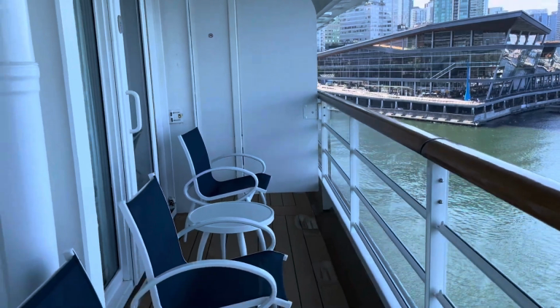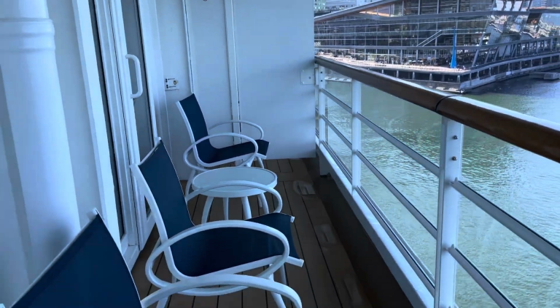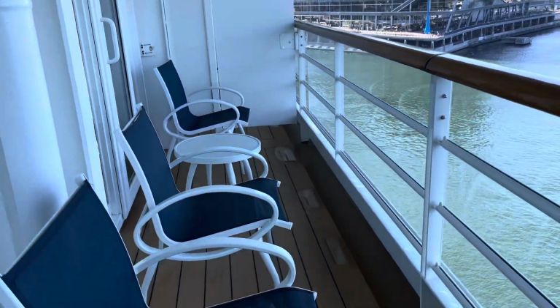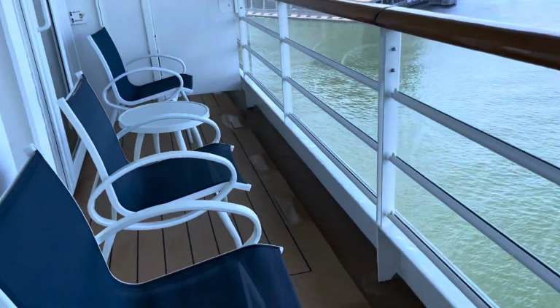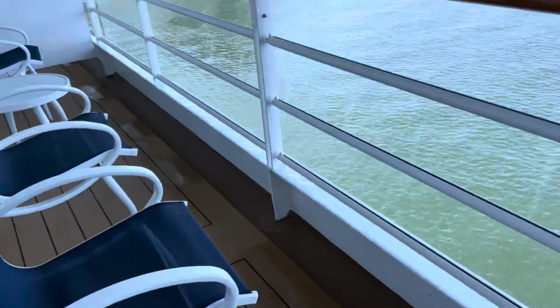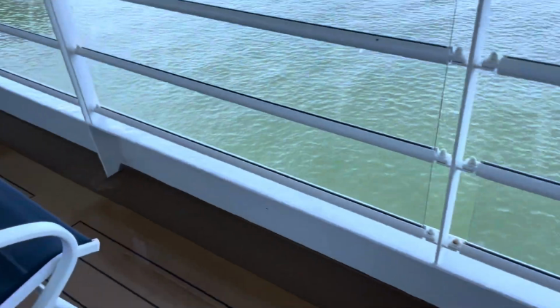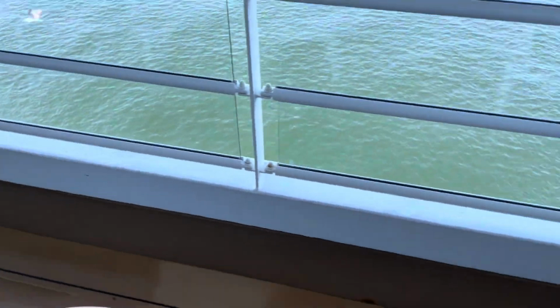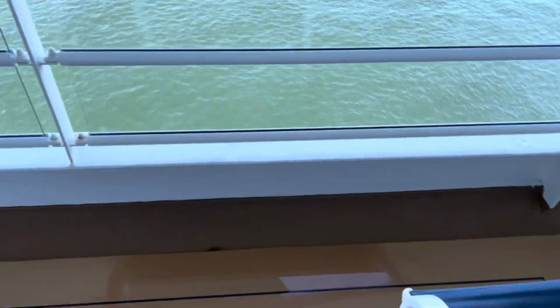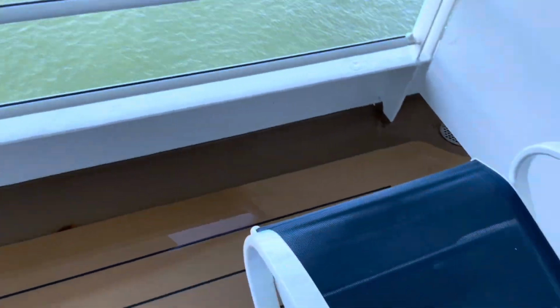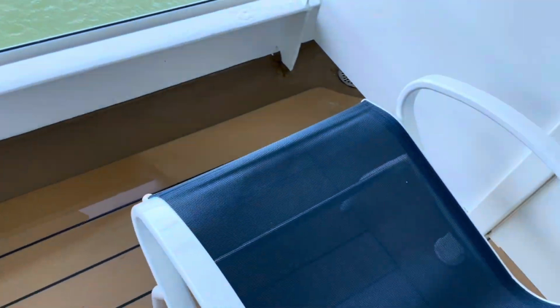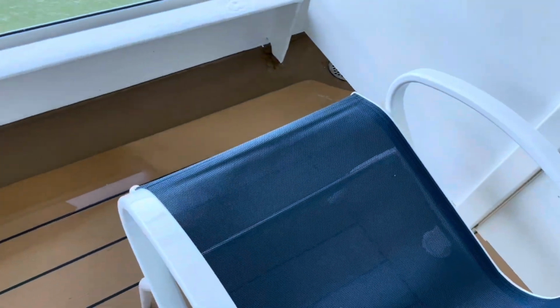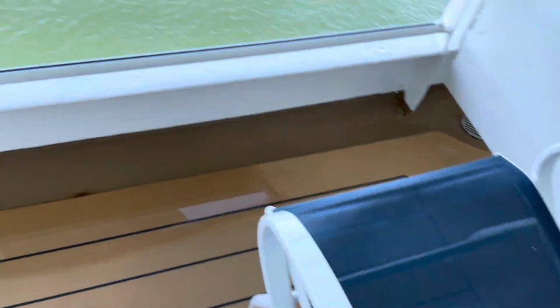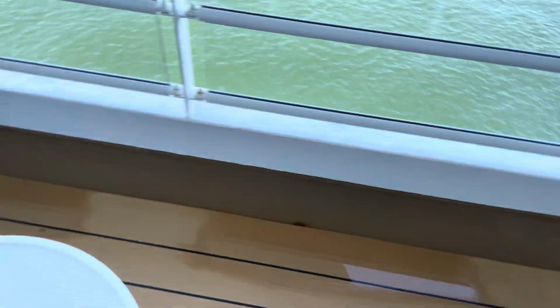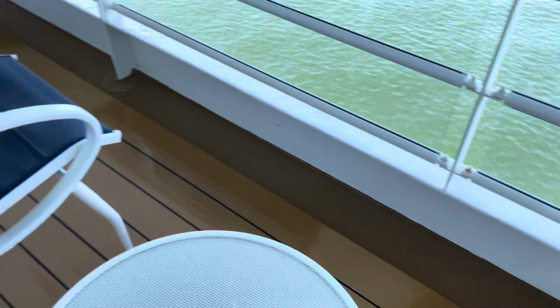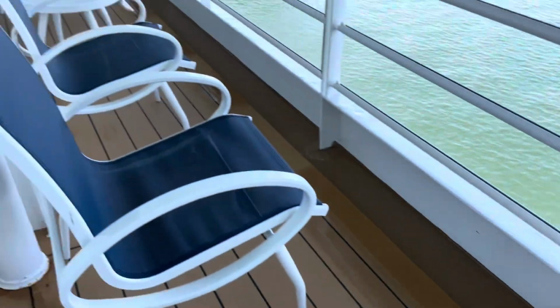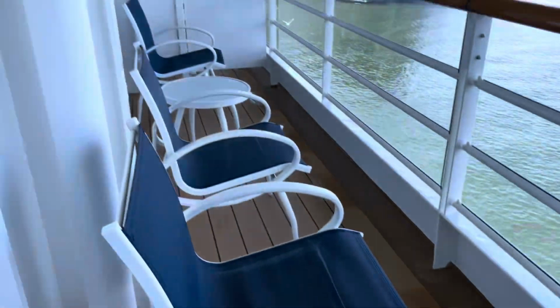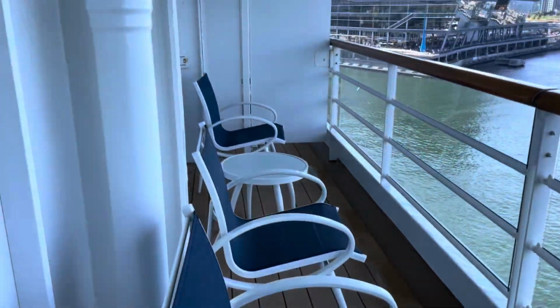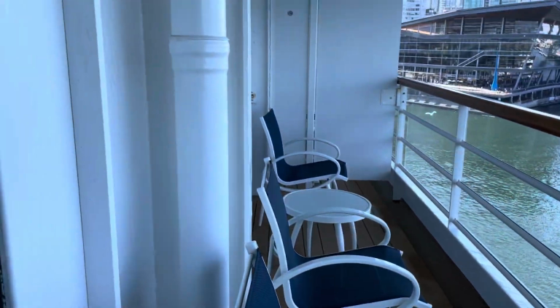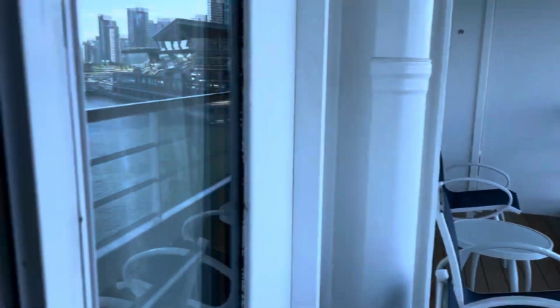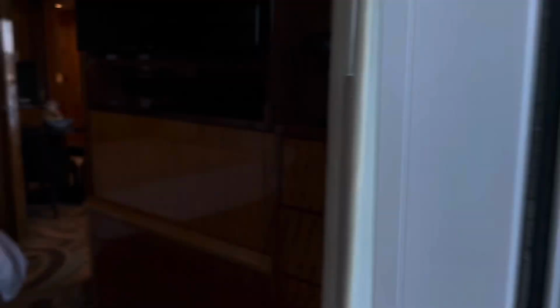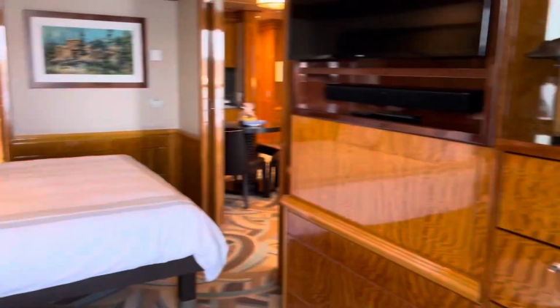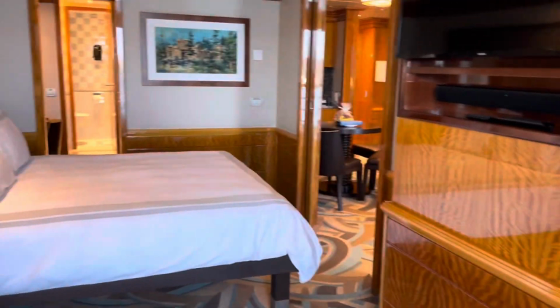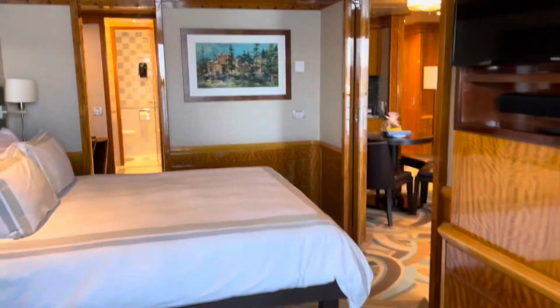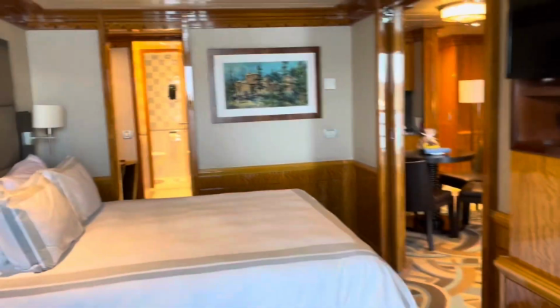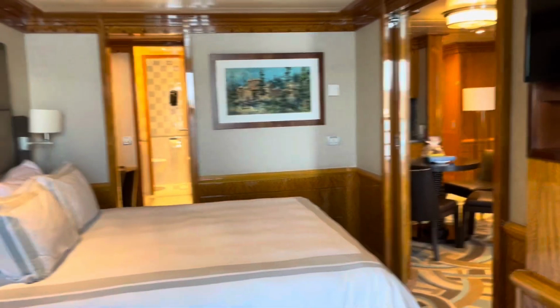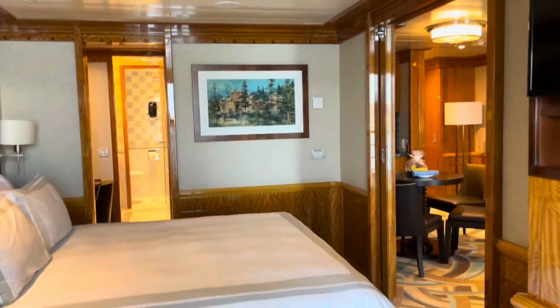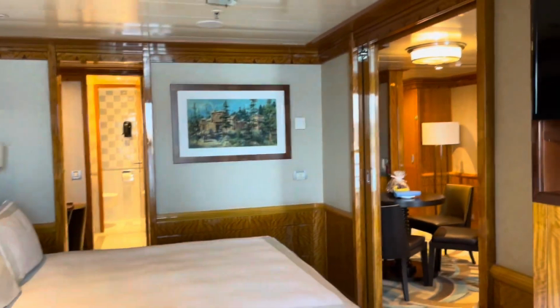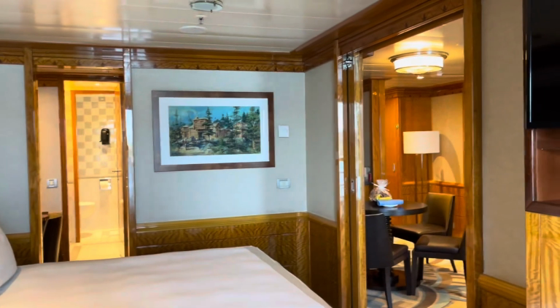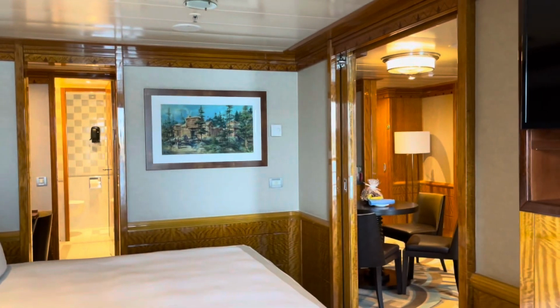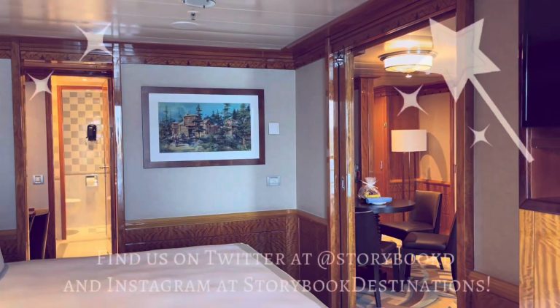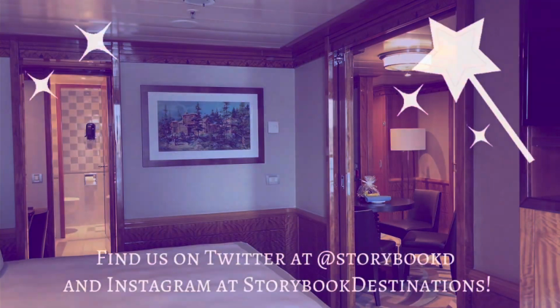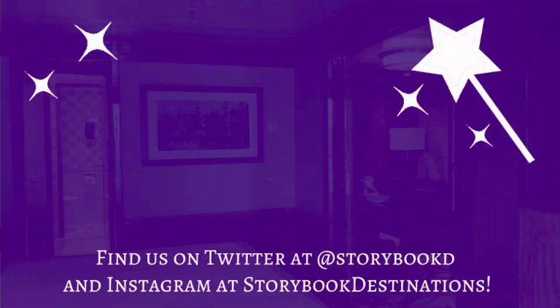And we have an extra long veranda area with four chairs. That's it — we love this room. Thanks for watching!